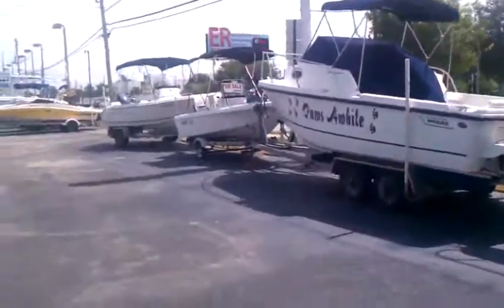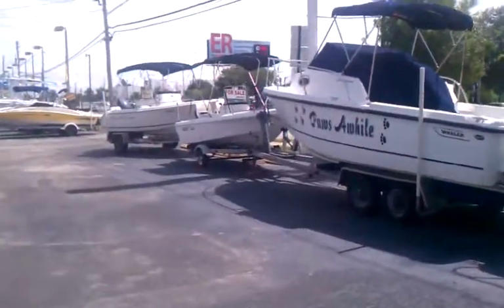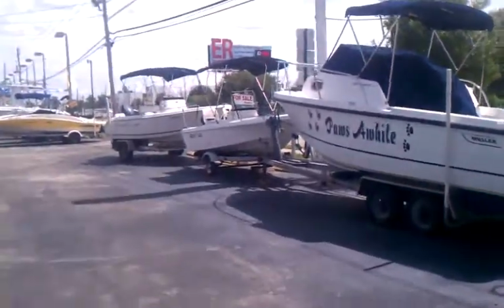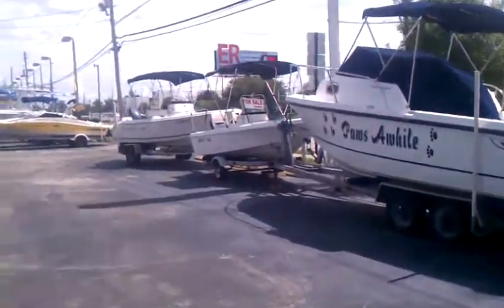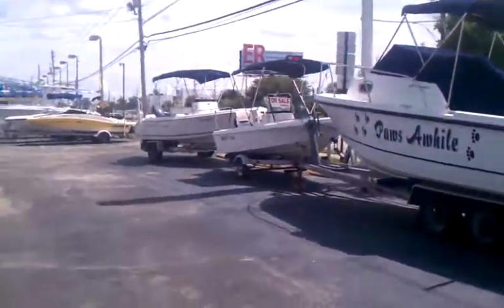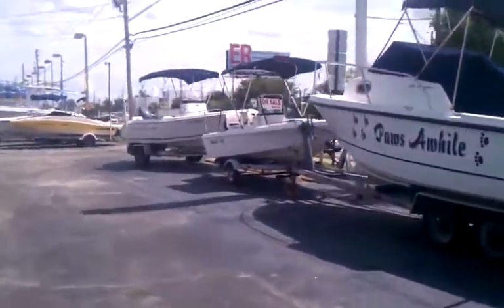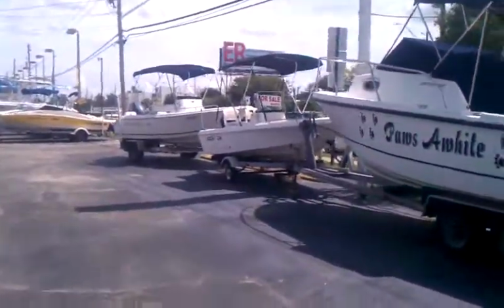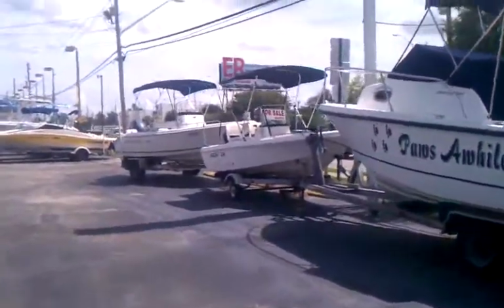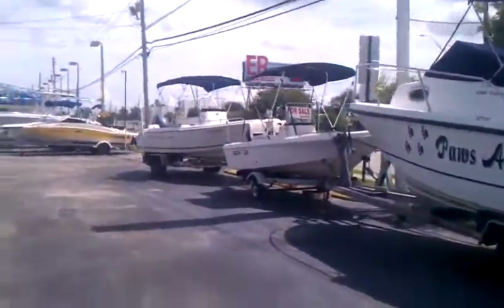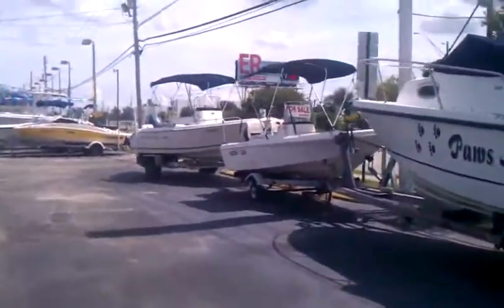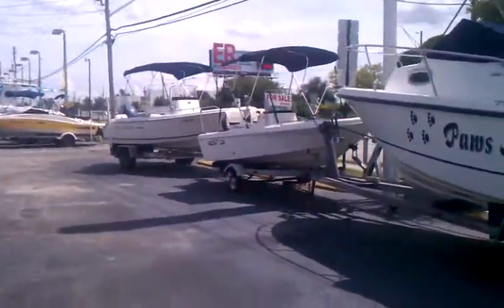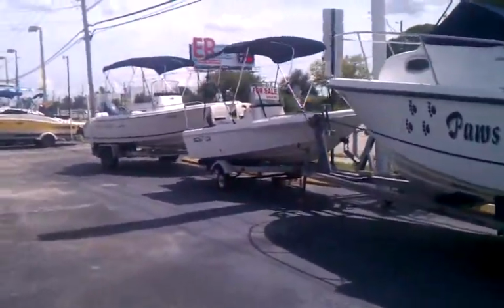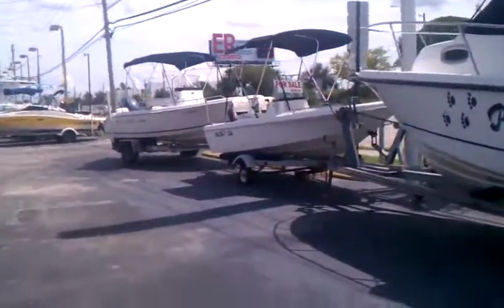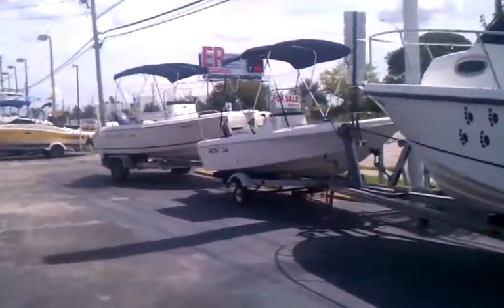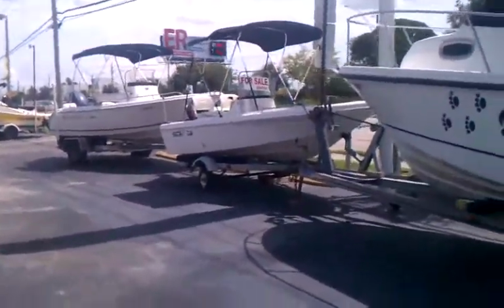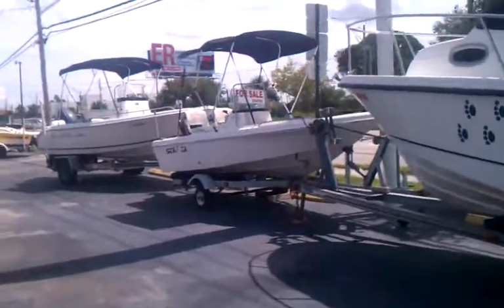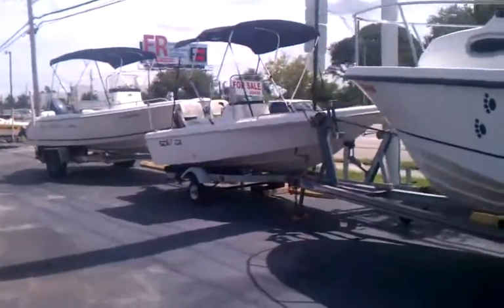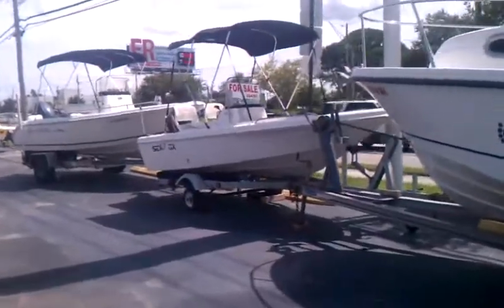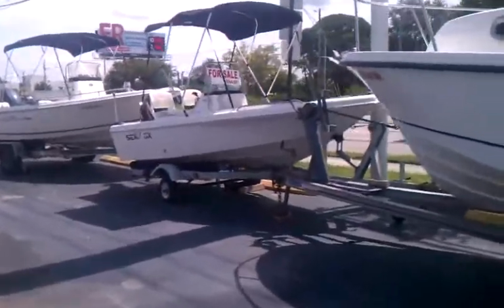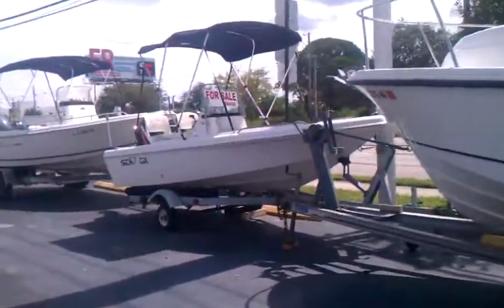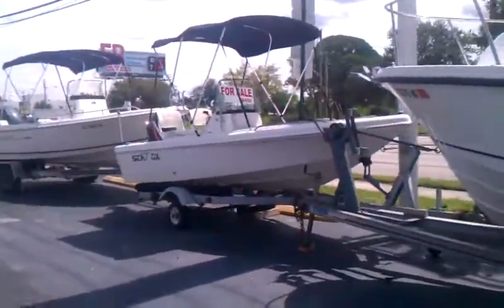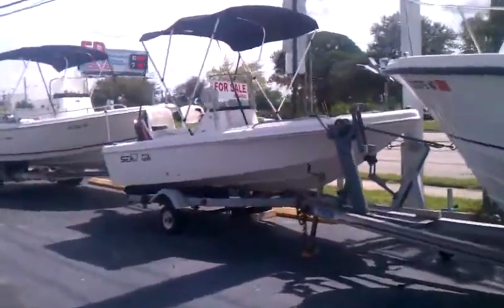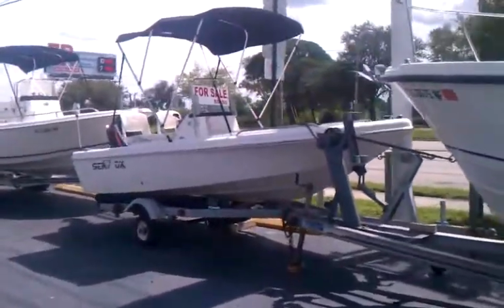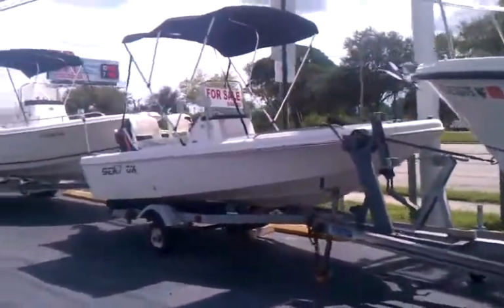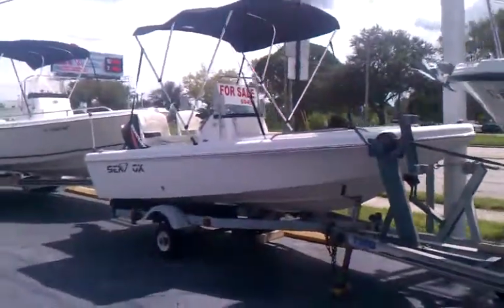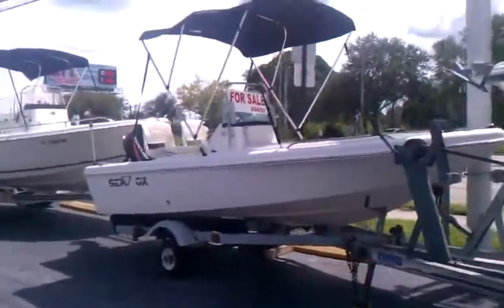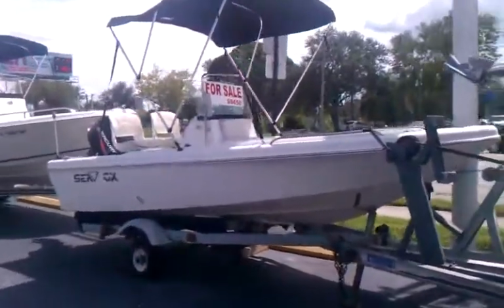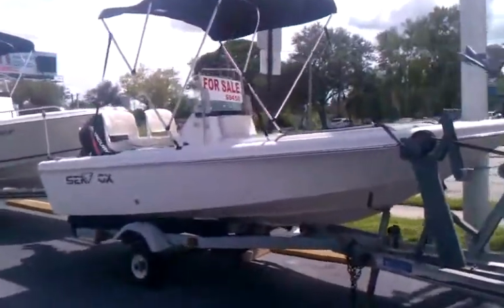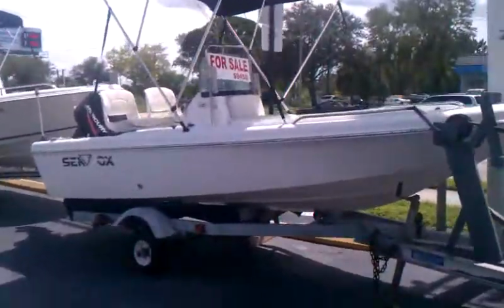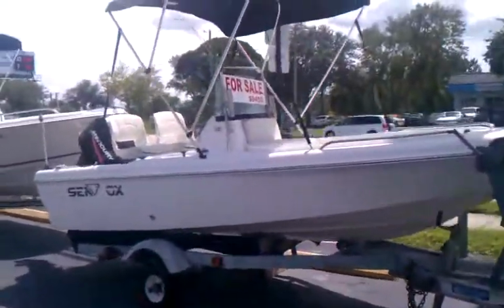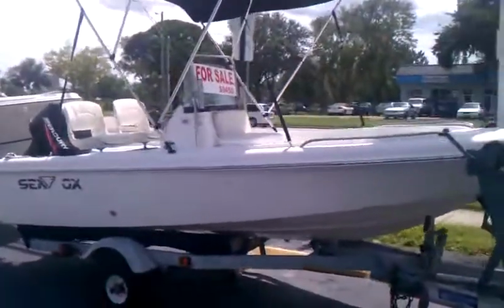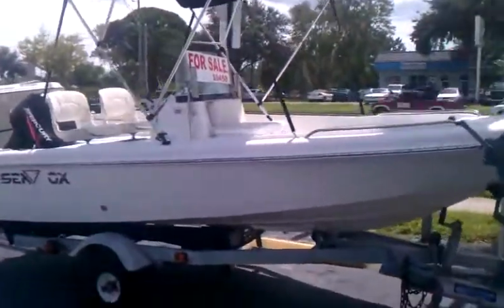'07 Seafox with a 50 Merc. $8,900. Nice little boat.